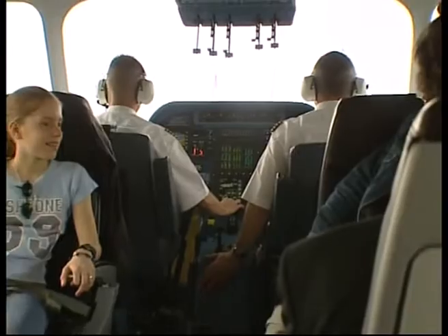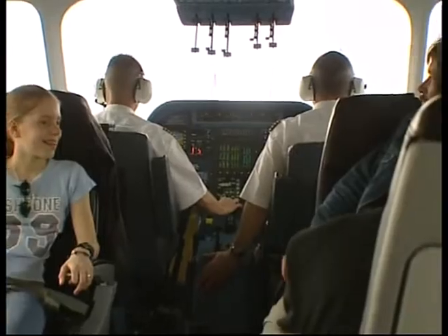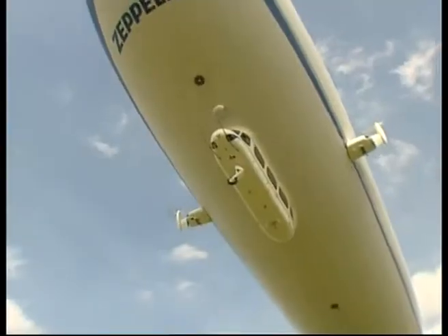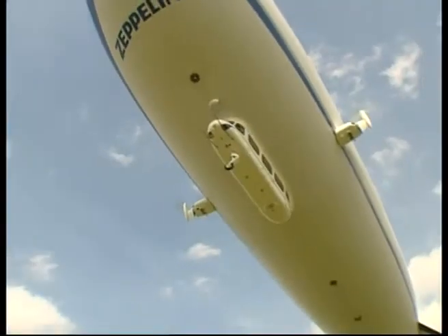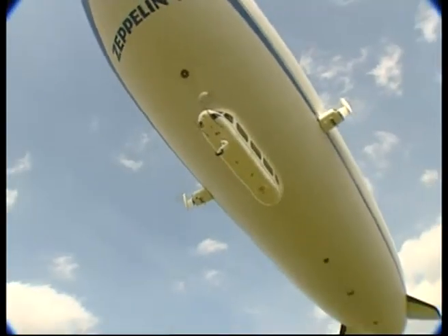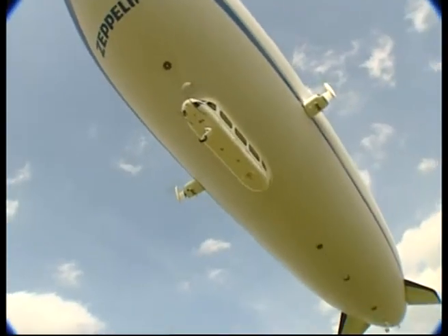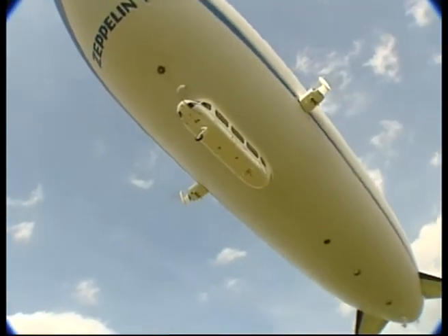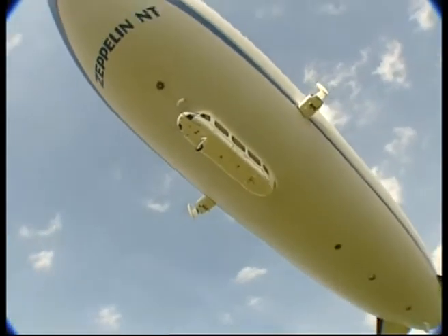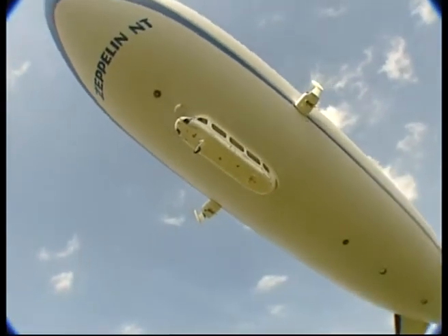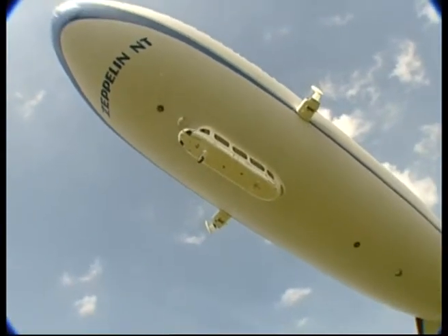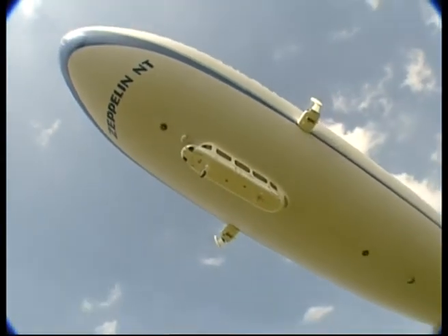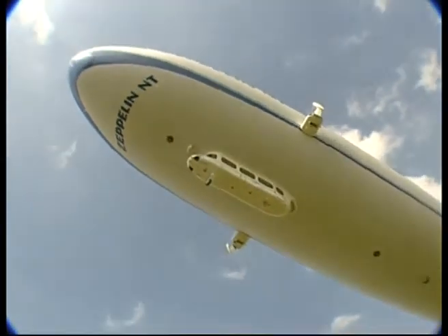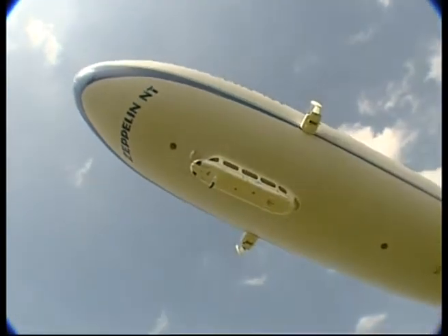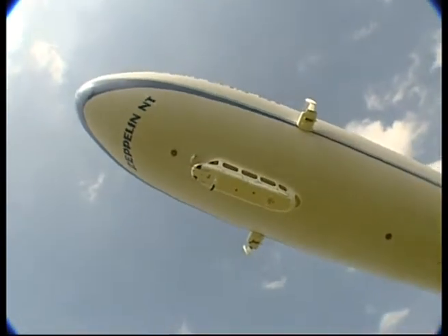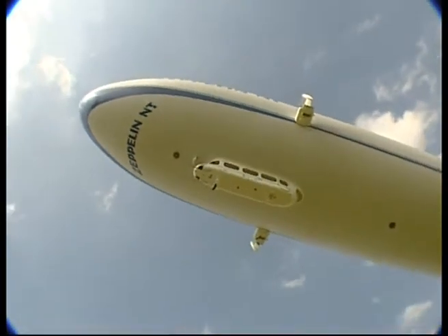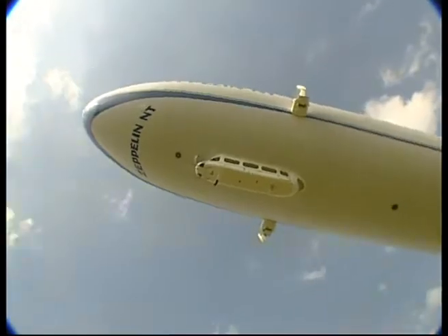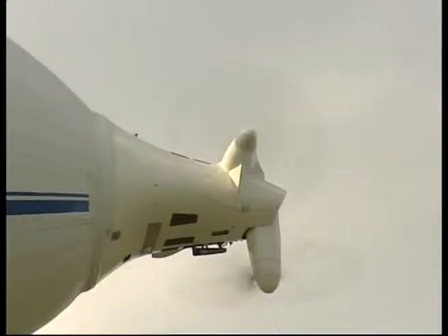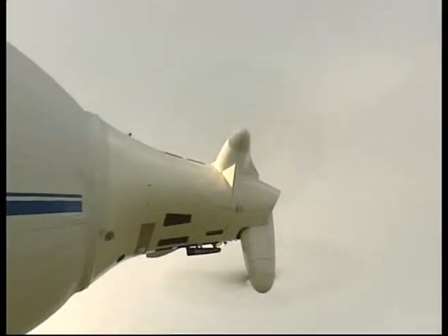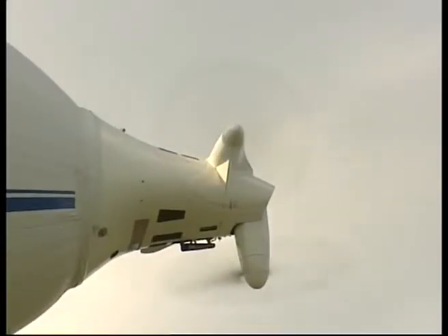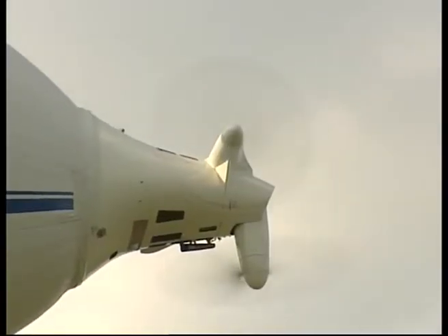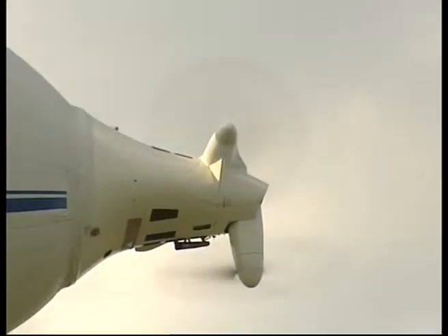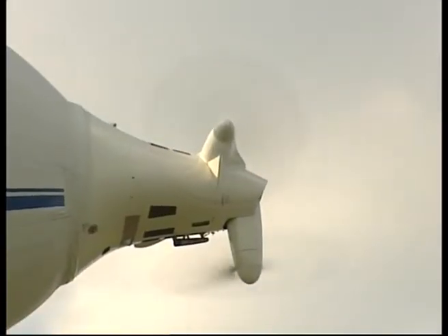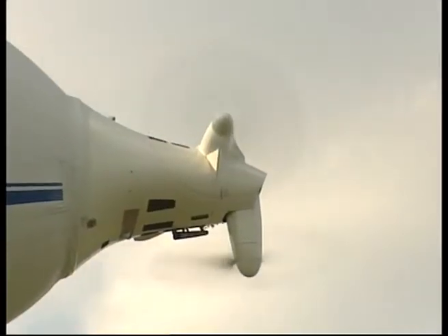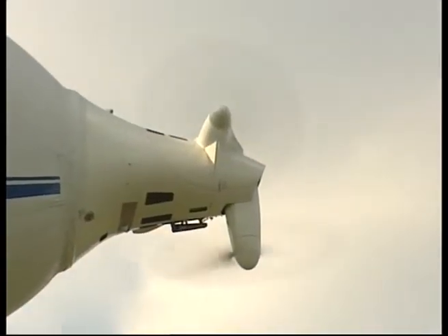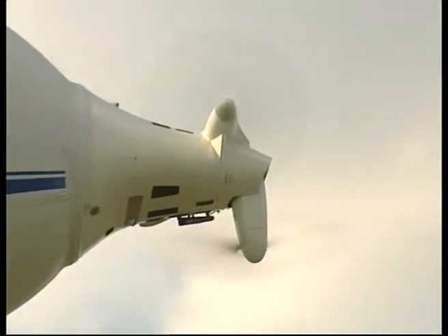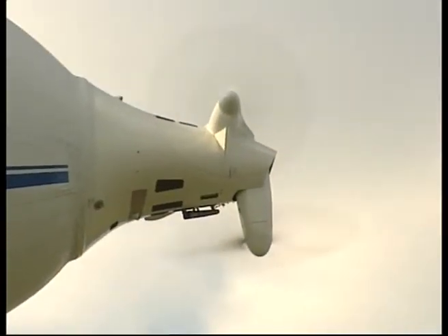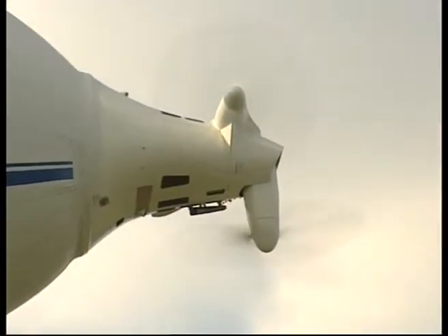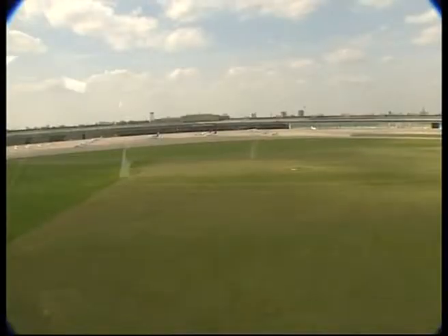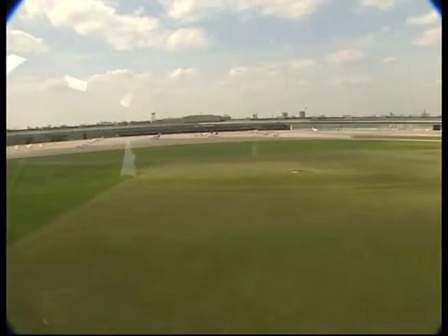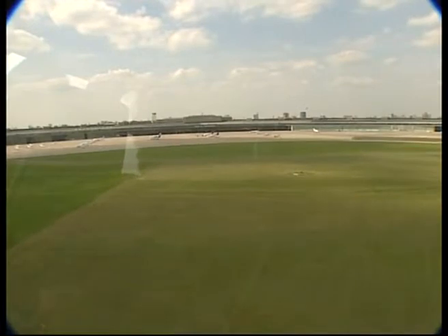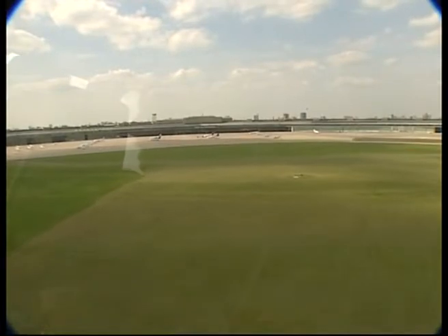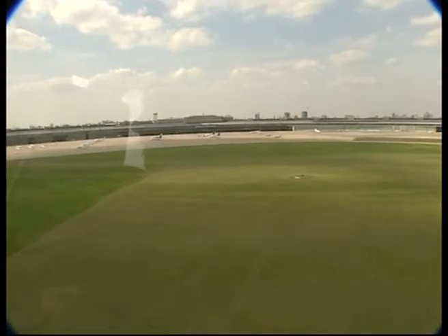The three-layered skin of the craft contains the helium and lends rigidity. At the rear of the Zeppelin, a tilting propeller provides lift and forward thrust.